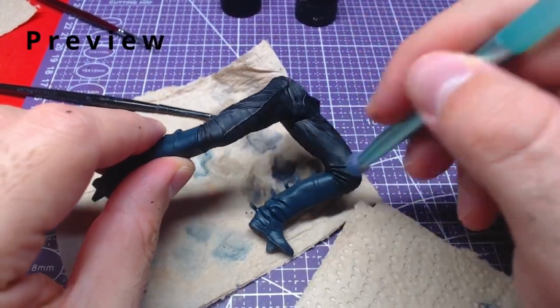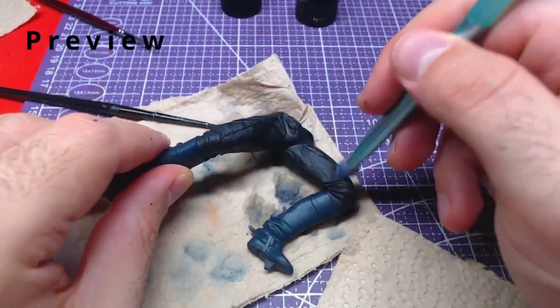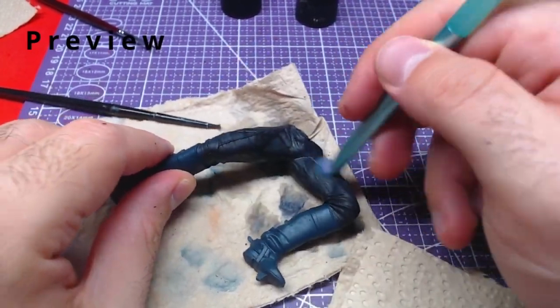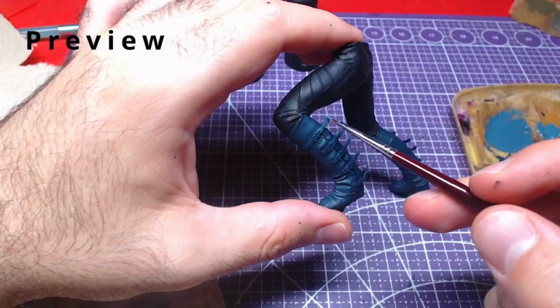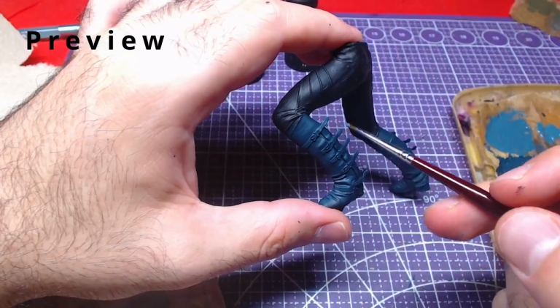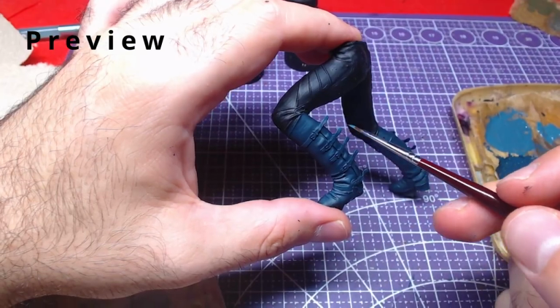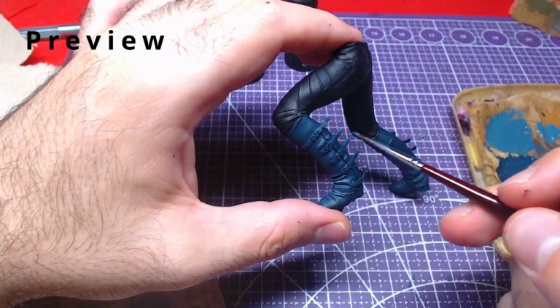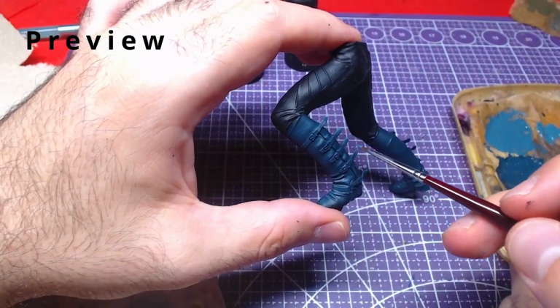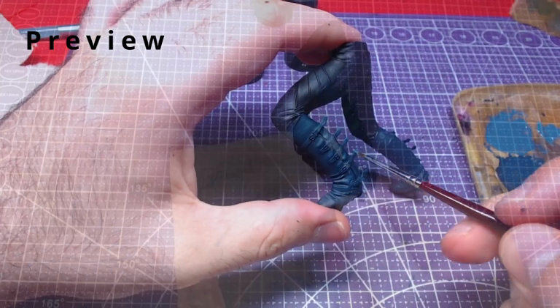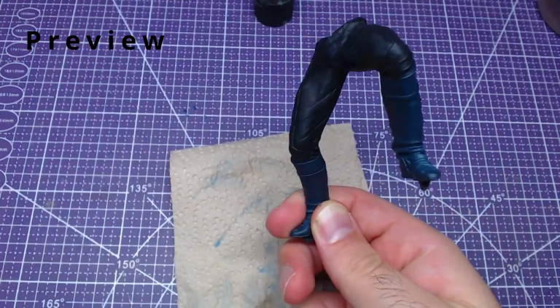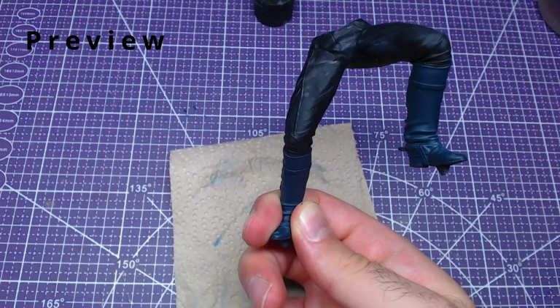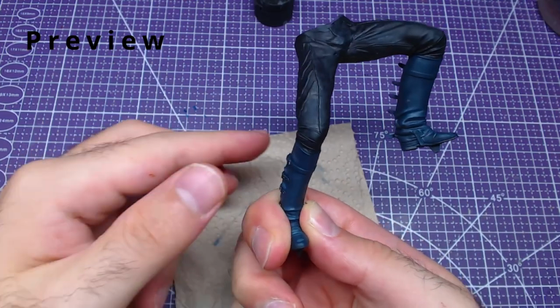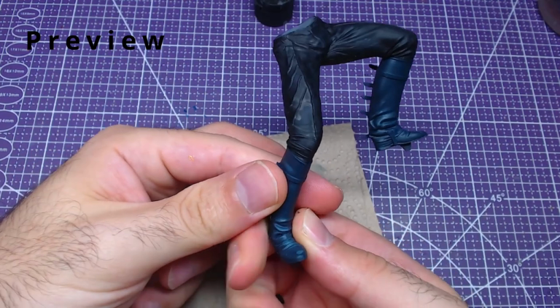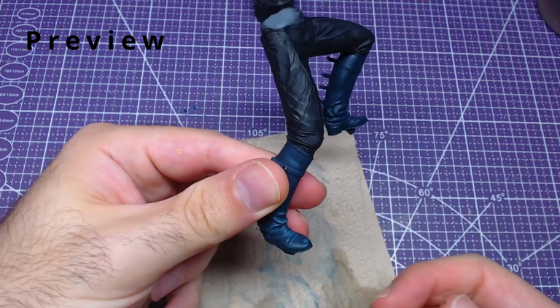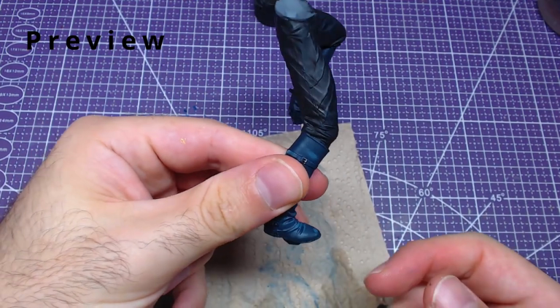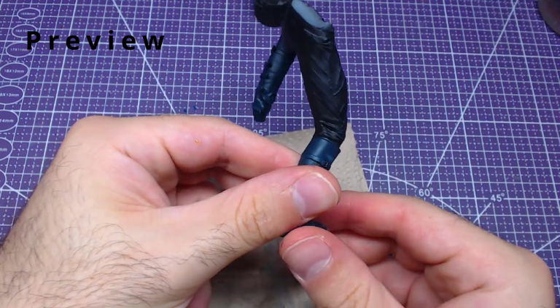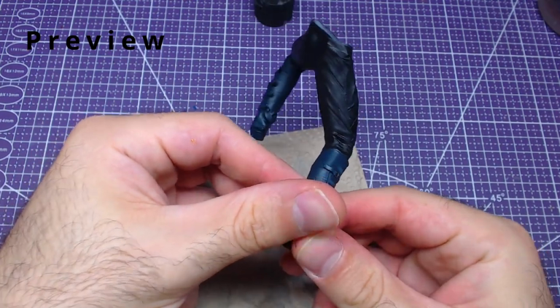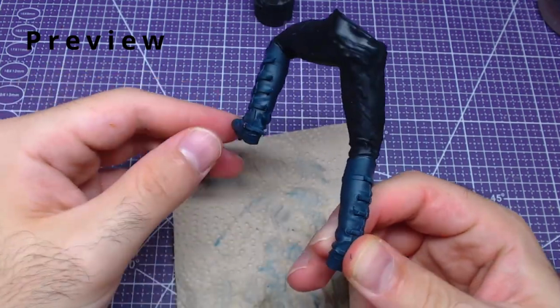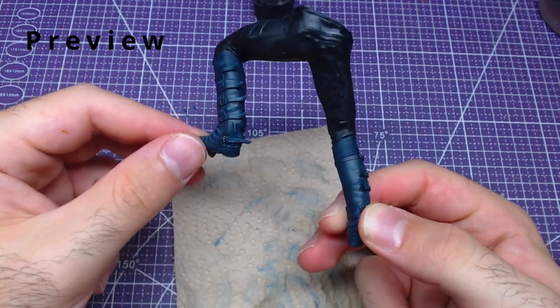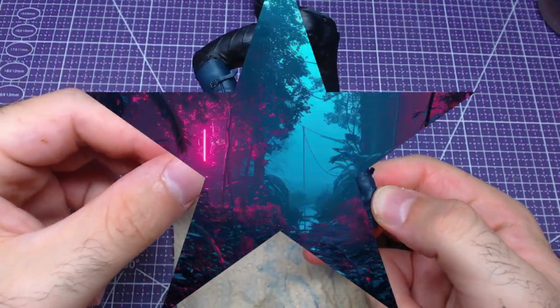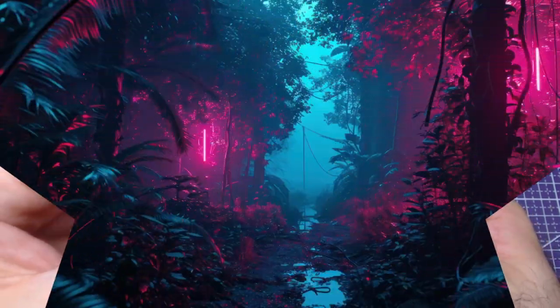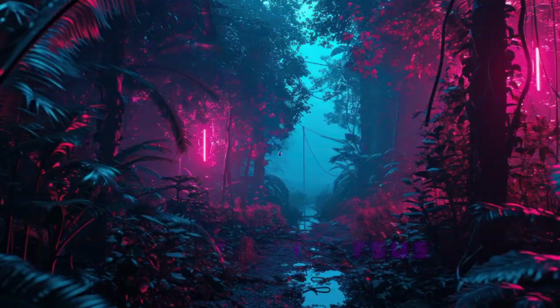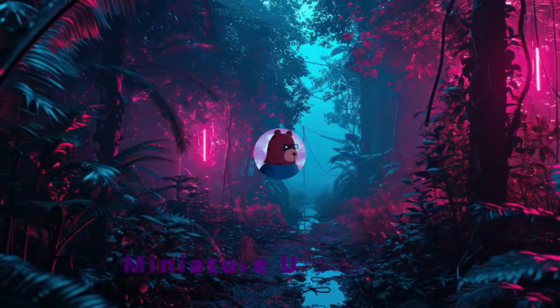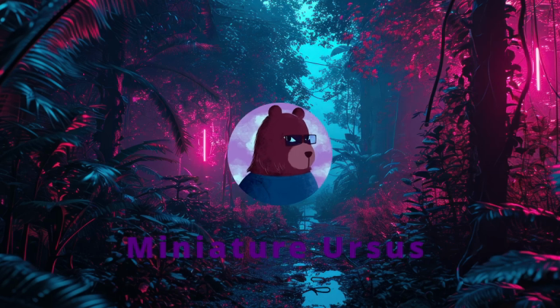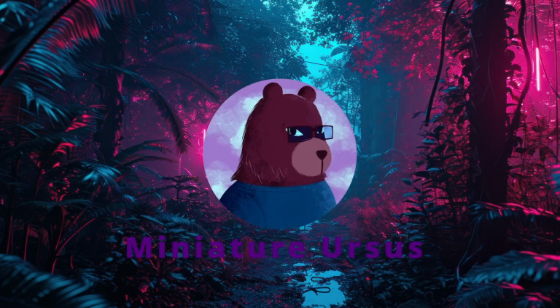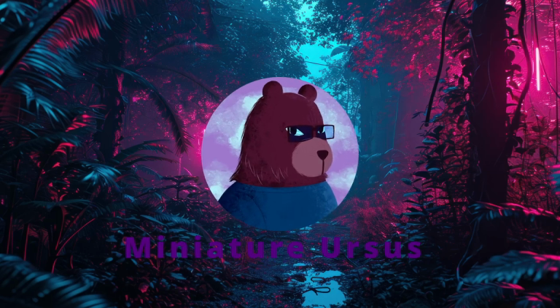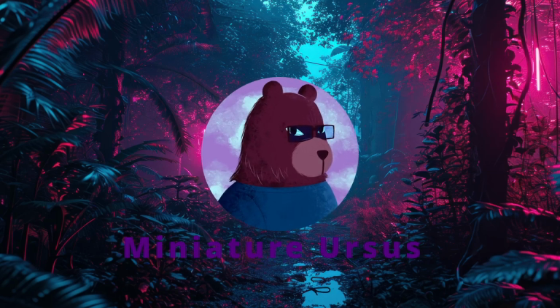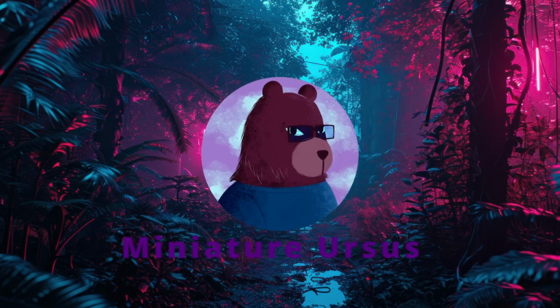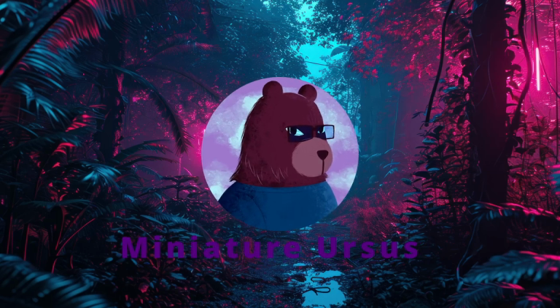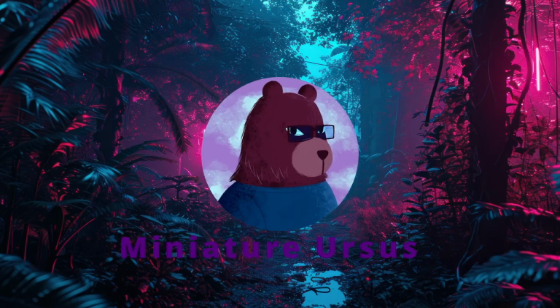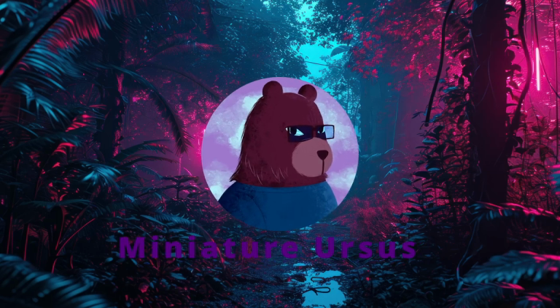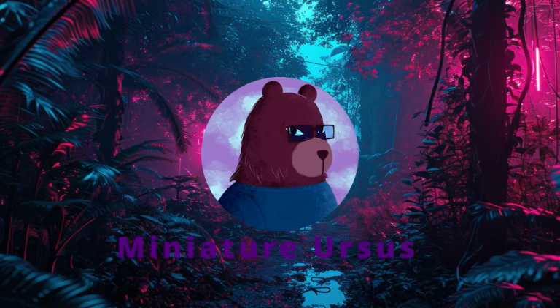Hello everyone and welcome back! In this video we will start our work on Virgil from the game Devil May Cry 5 by painting his lower body. Future parts will be in the description when they release. Without further ado, let's get to painting!